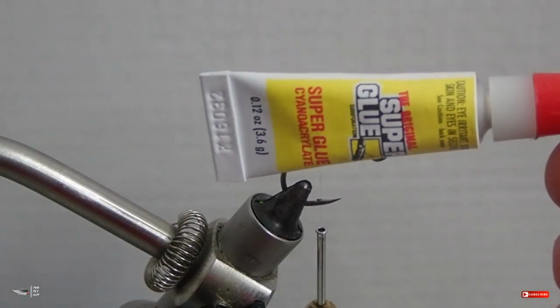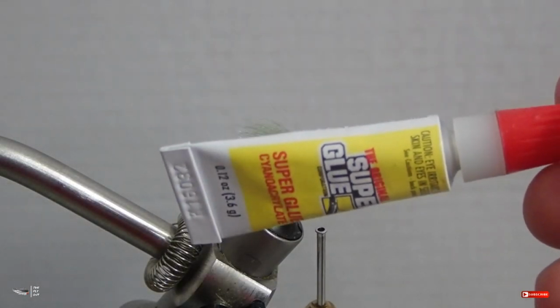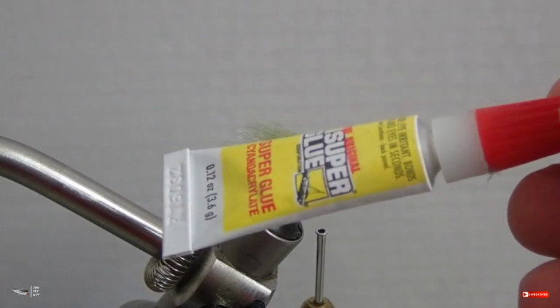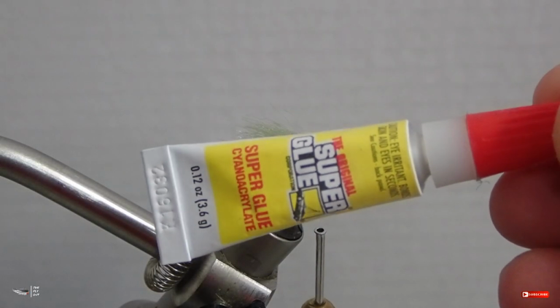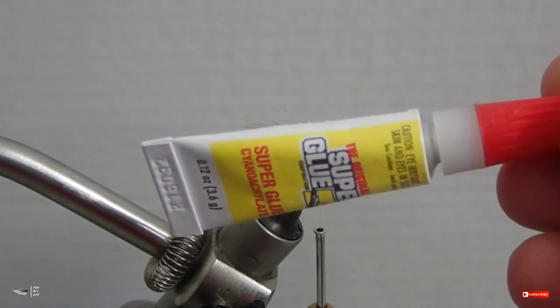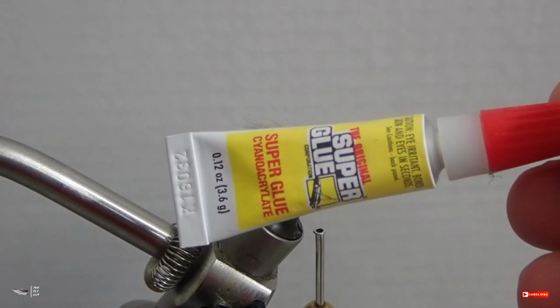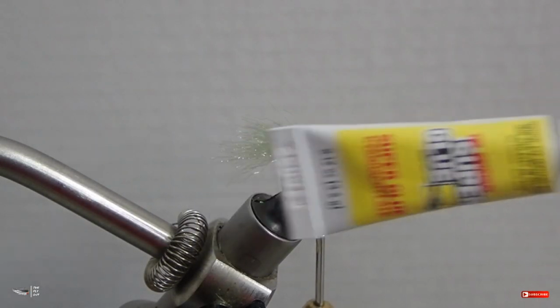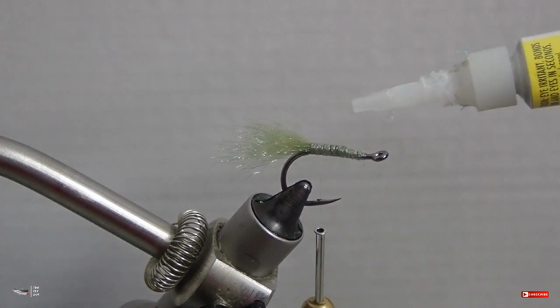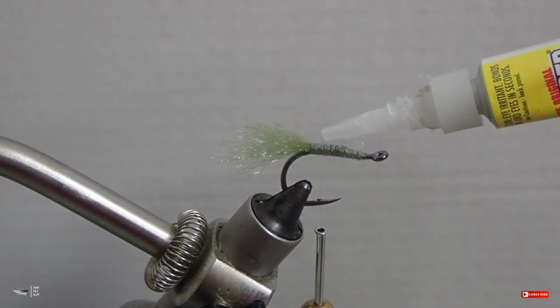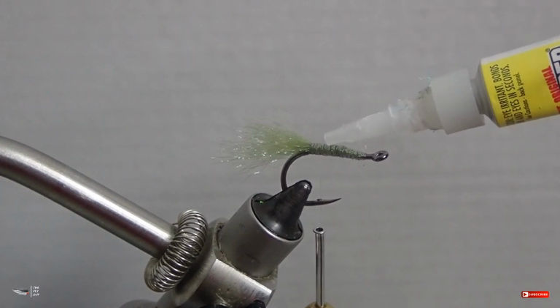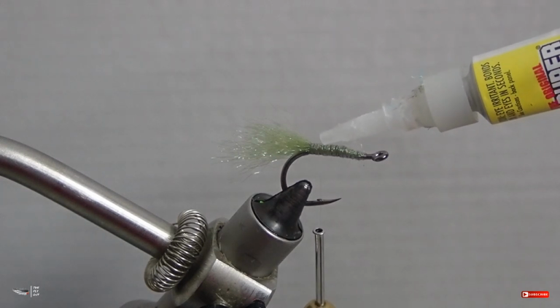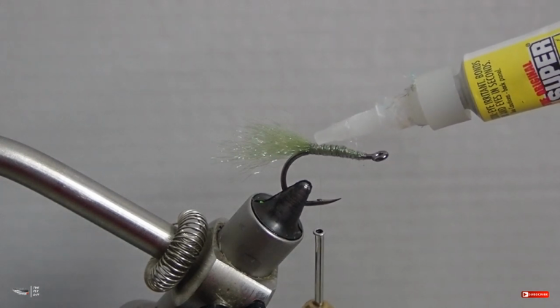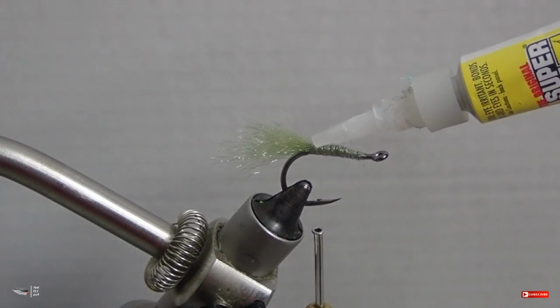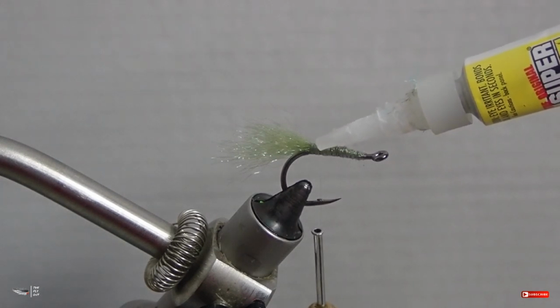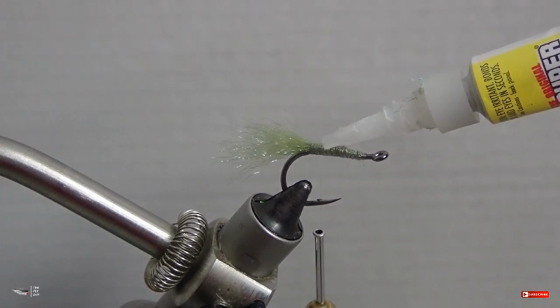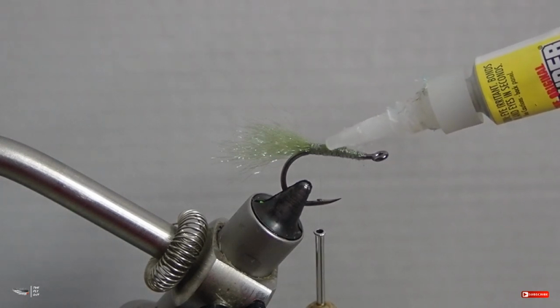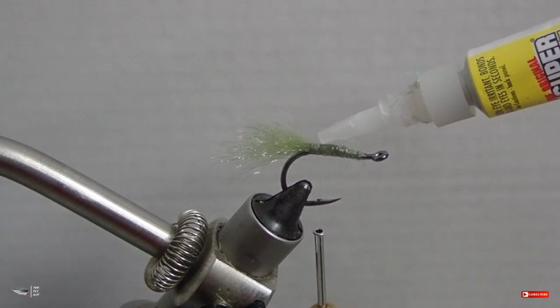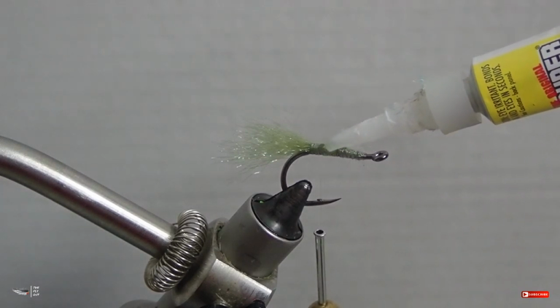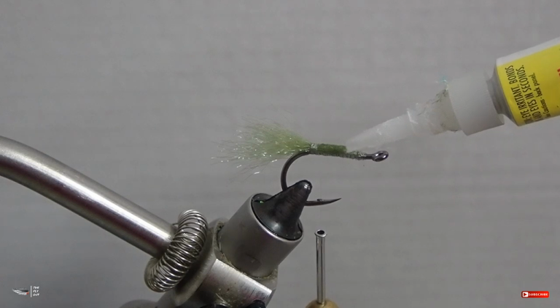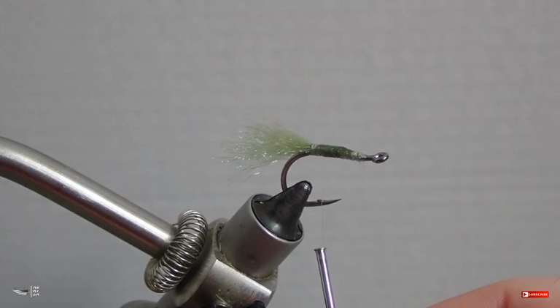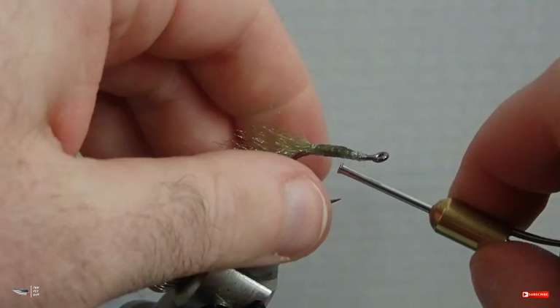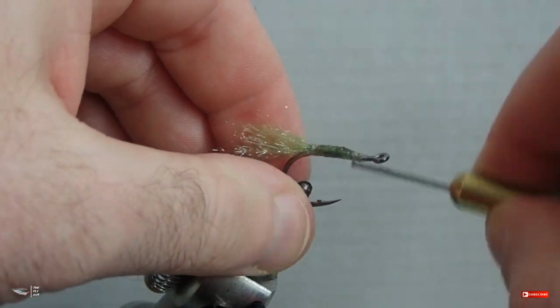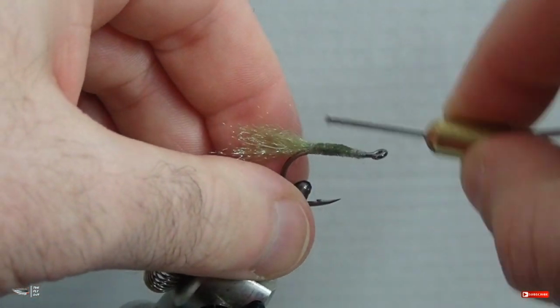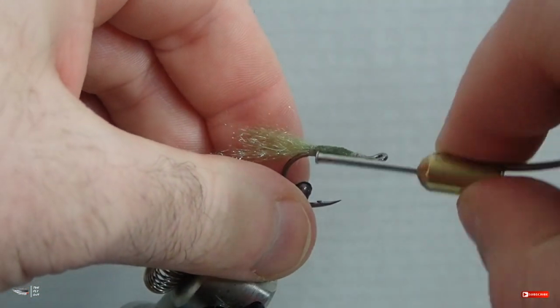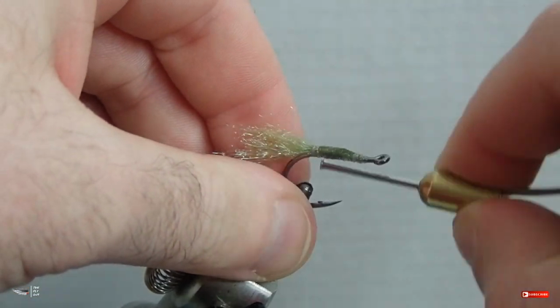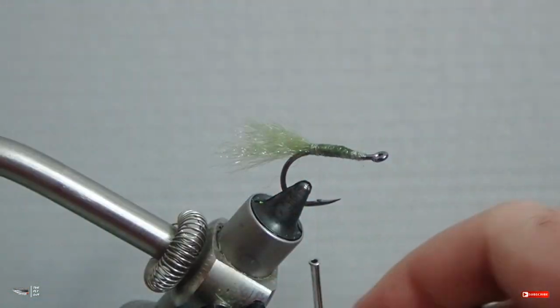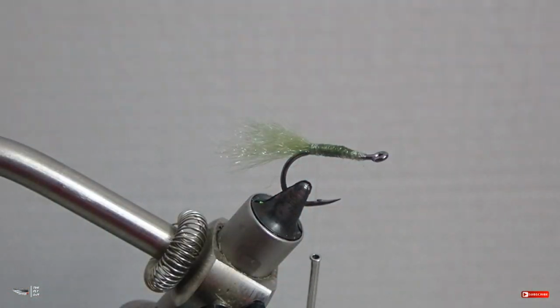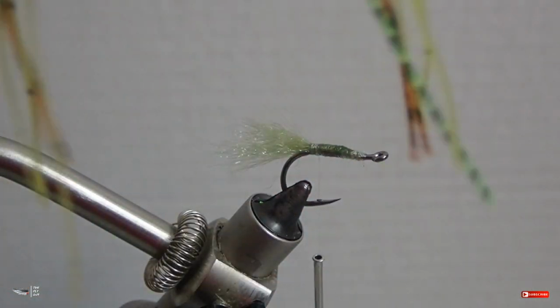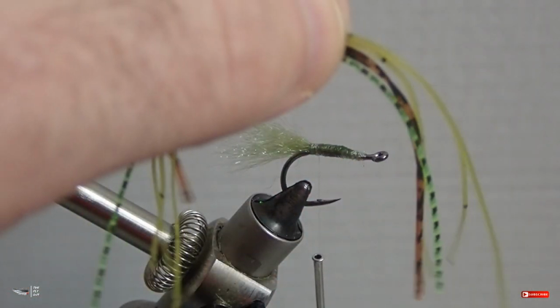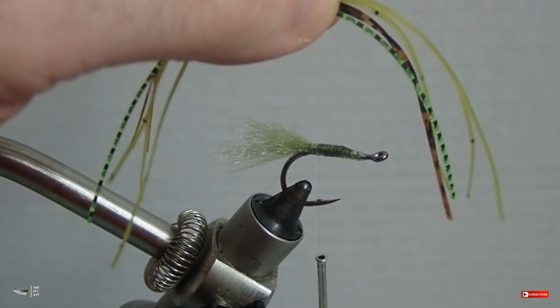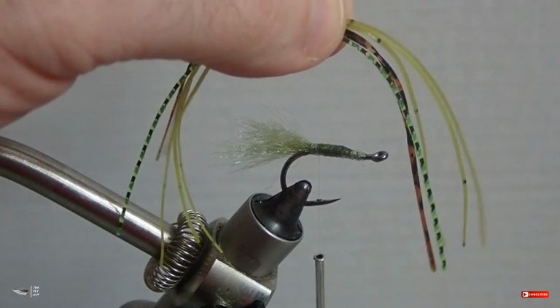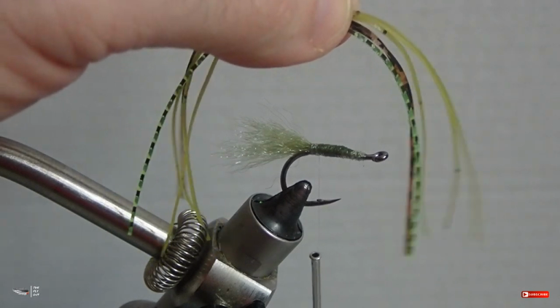After wrapping that down, add a little bit of super glue just to make sure it doesn't spin and slip off the top of the hook shank. Now we're going to go ahead and attach our rubber legs.